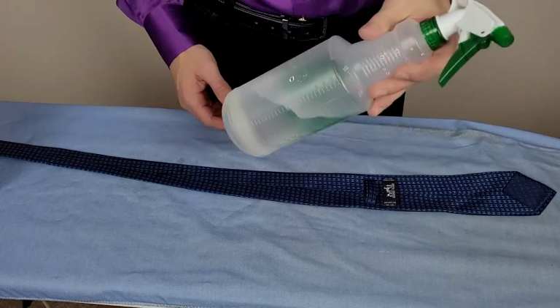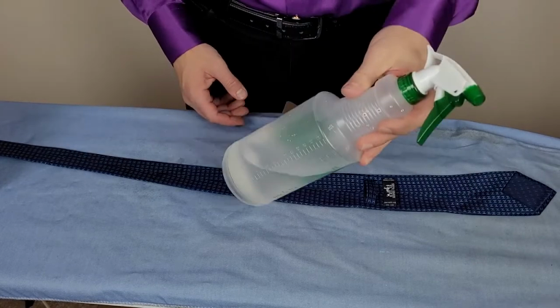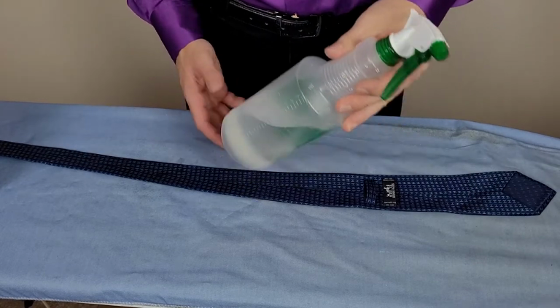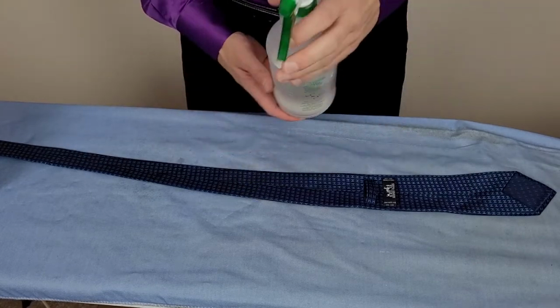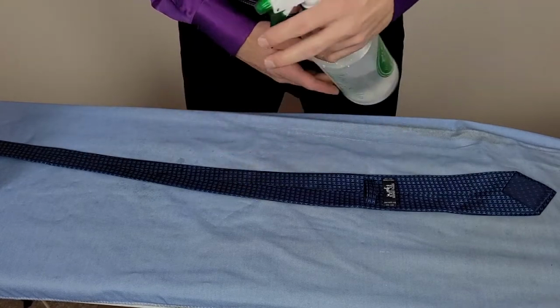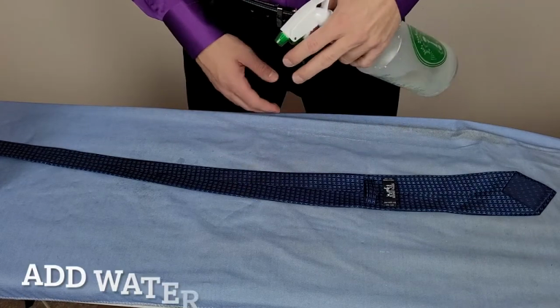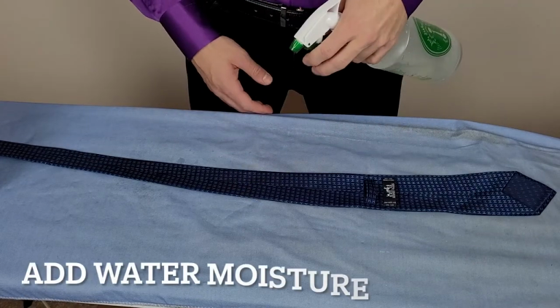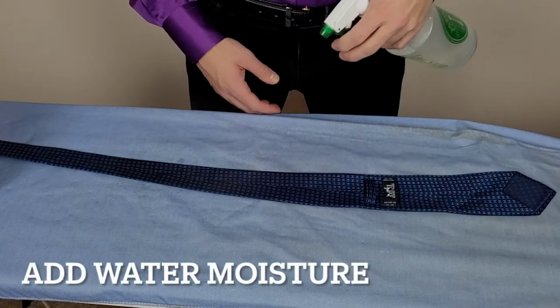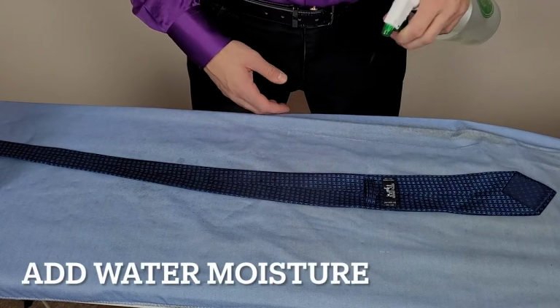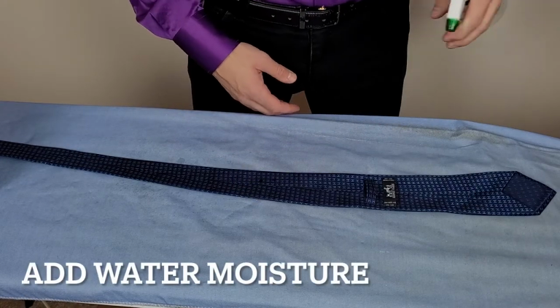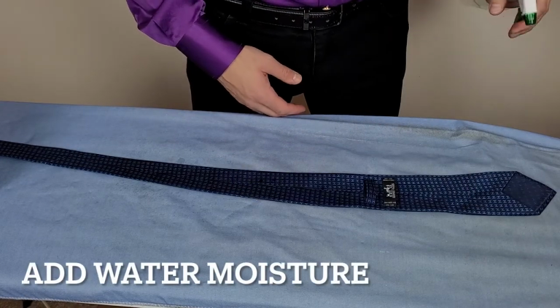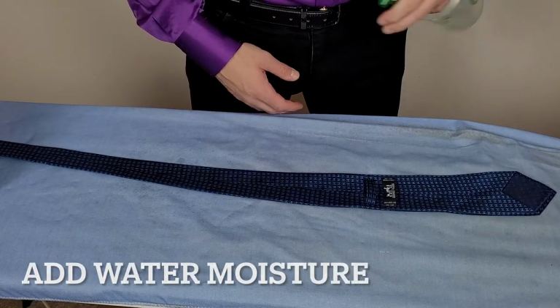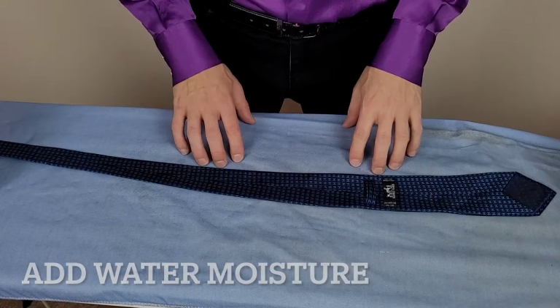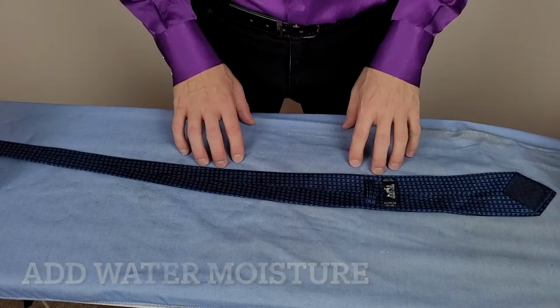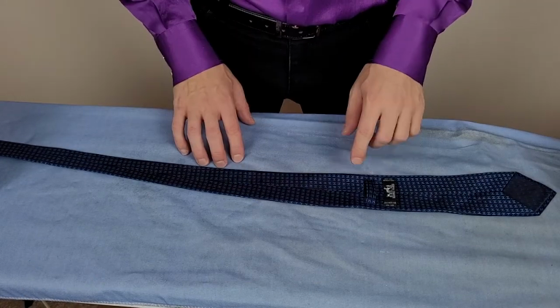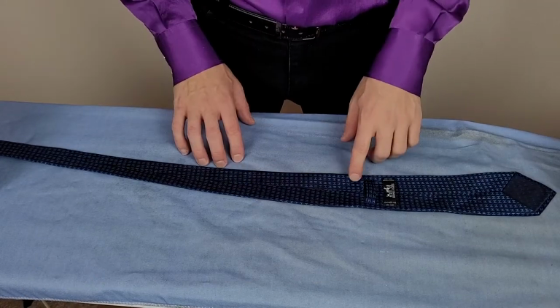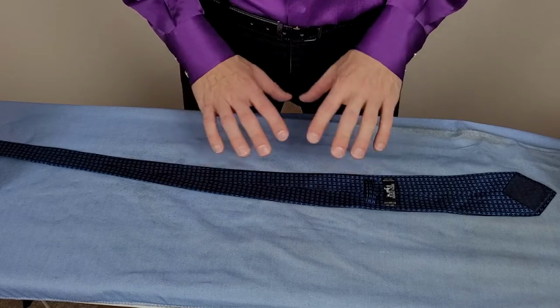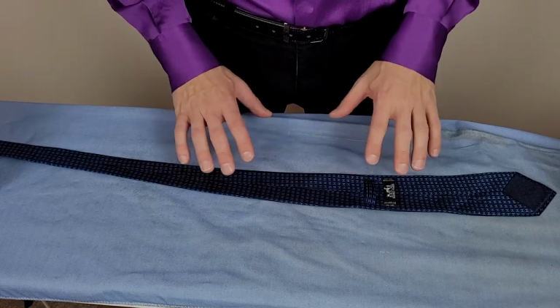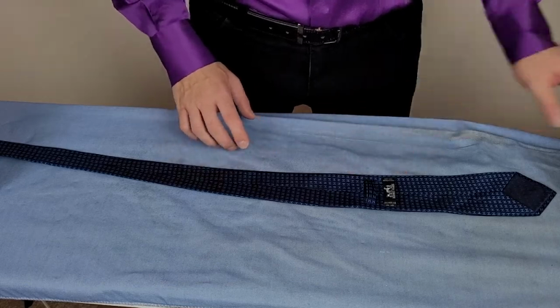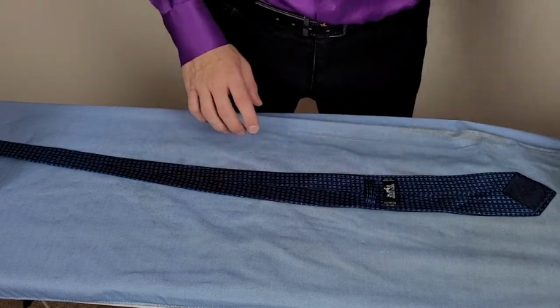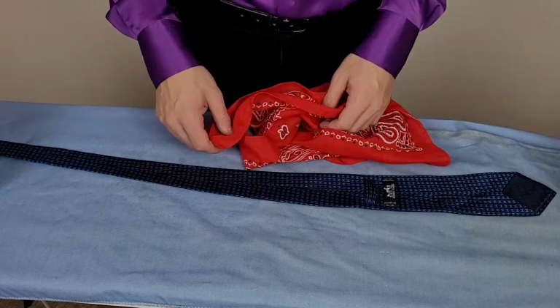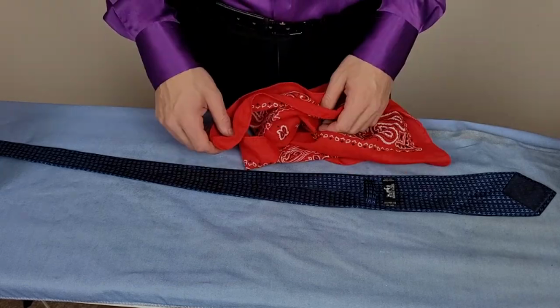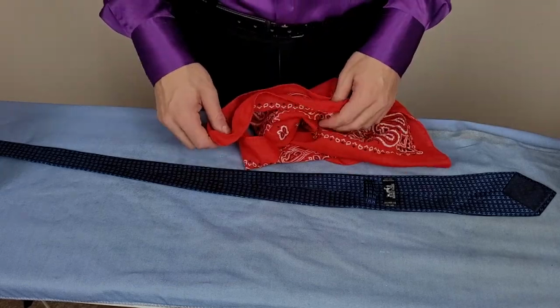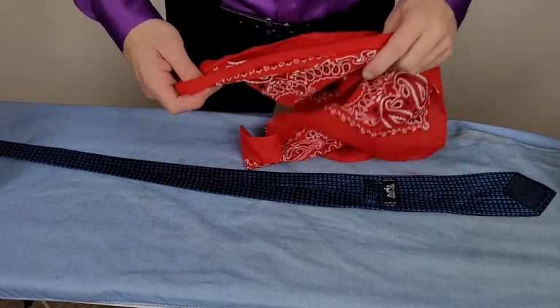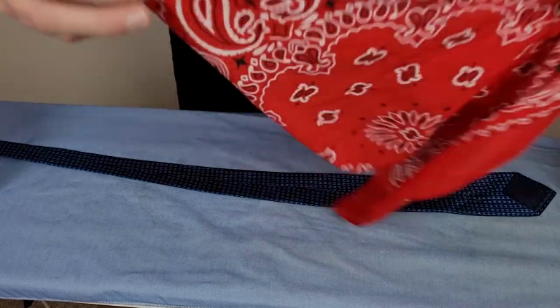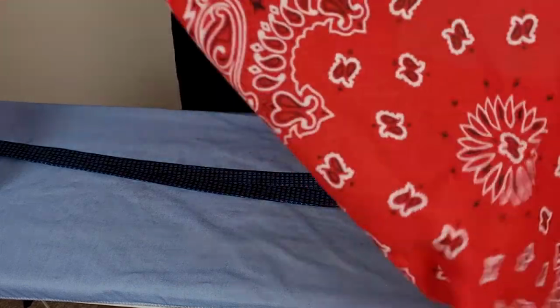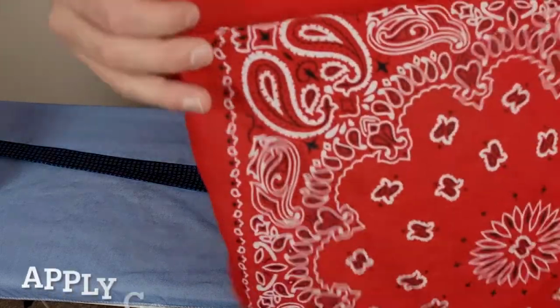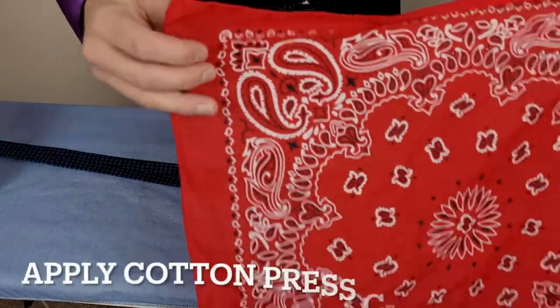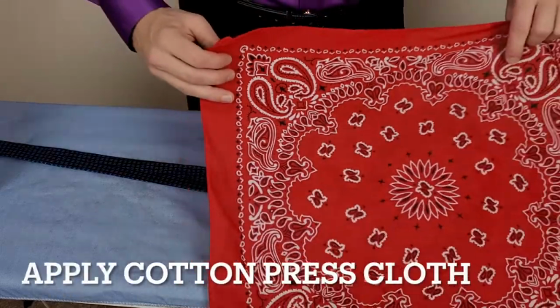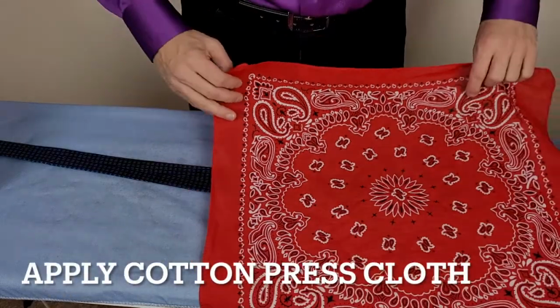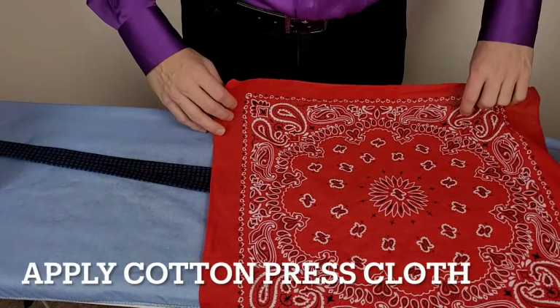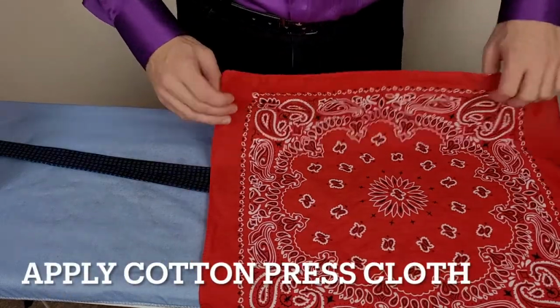Now I'll use a spray bottle to add some moisture to the tie. You just want your tie to be damp but not soaking wet. After that we'll use our press cloth and just lie it on top.